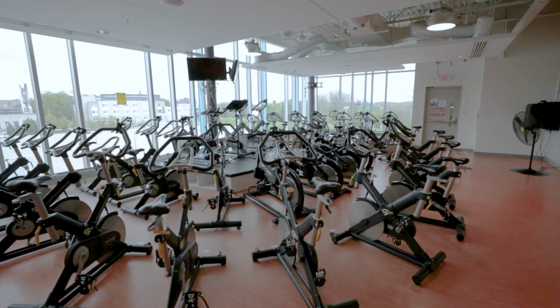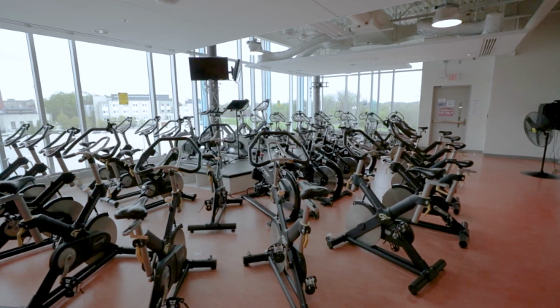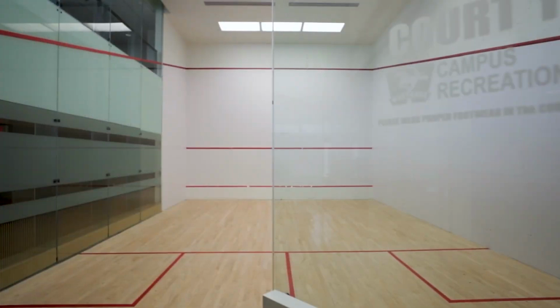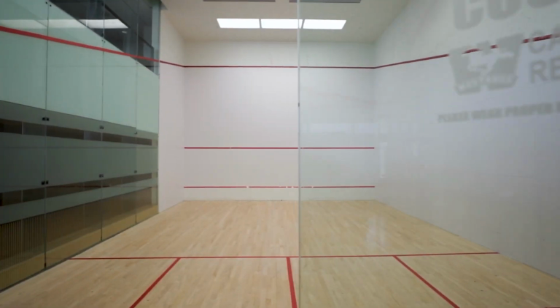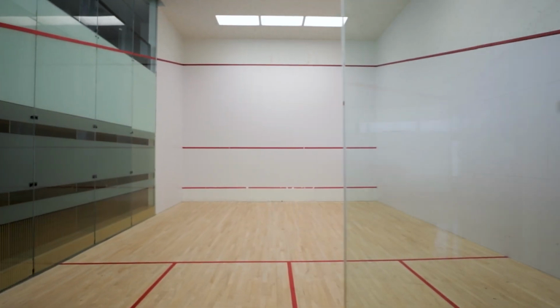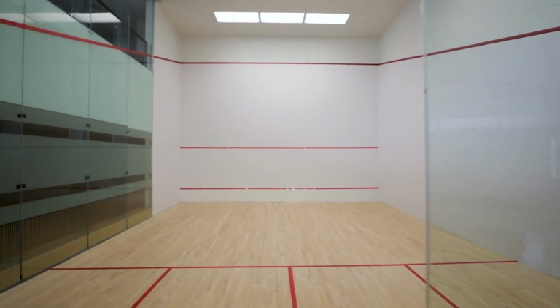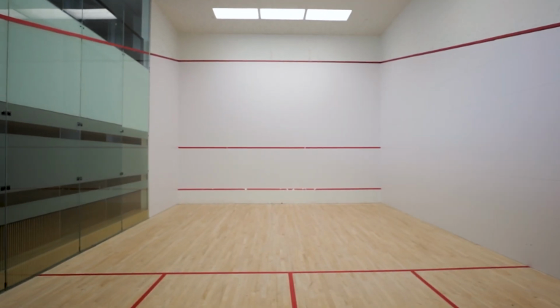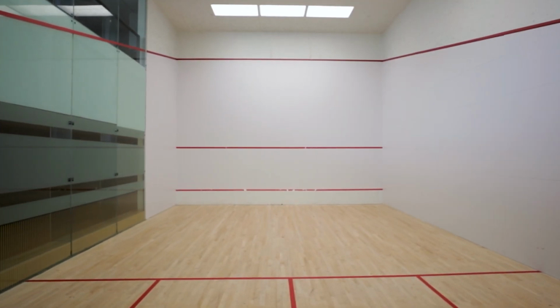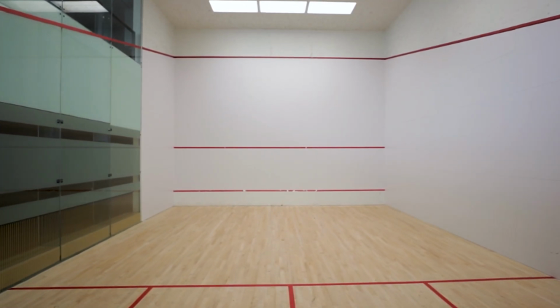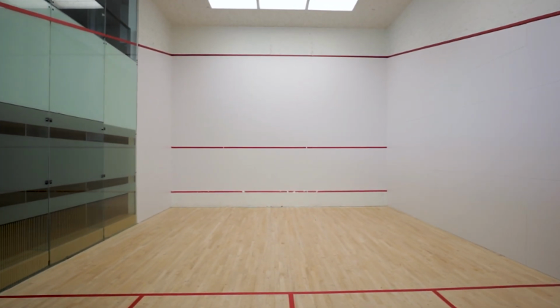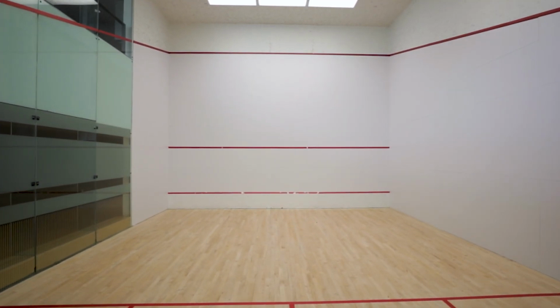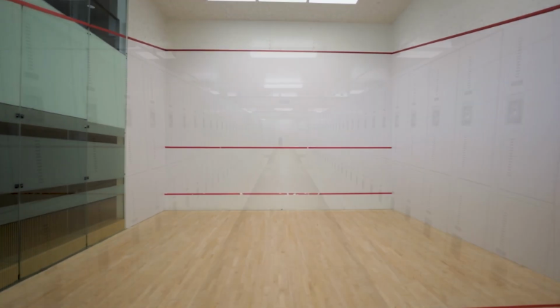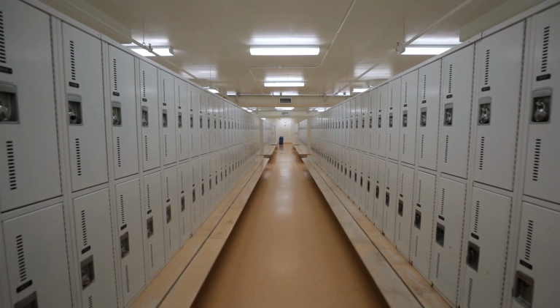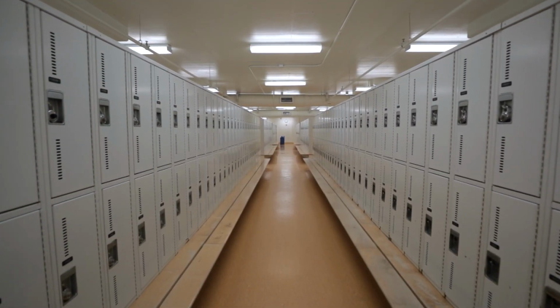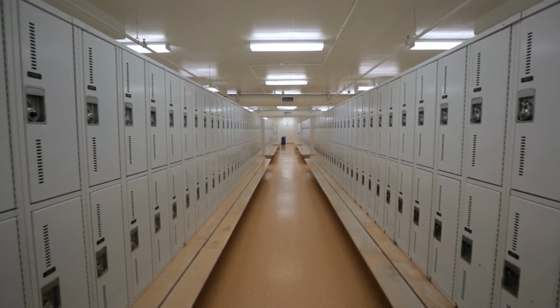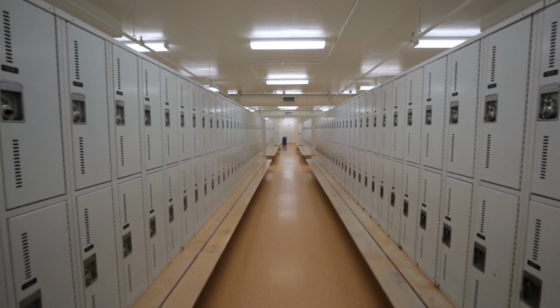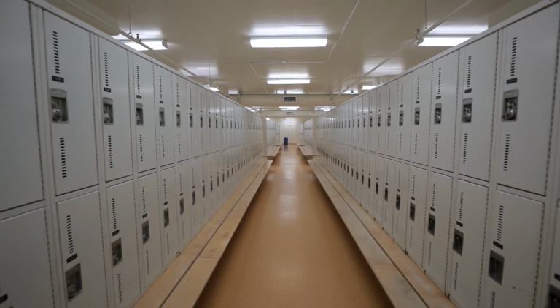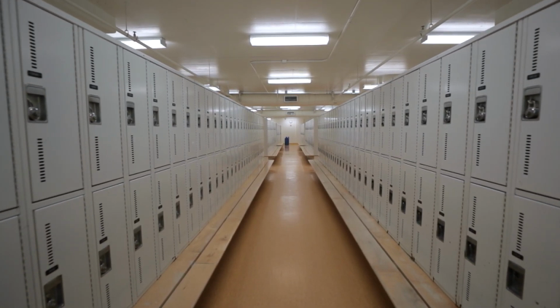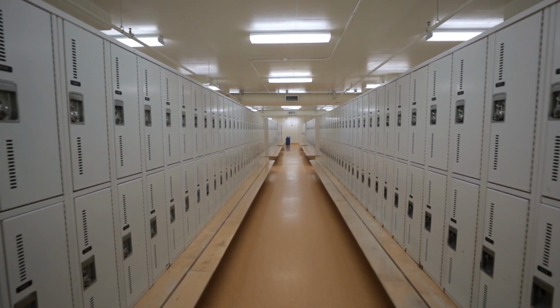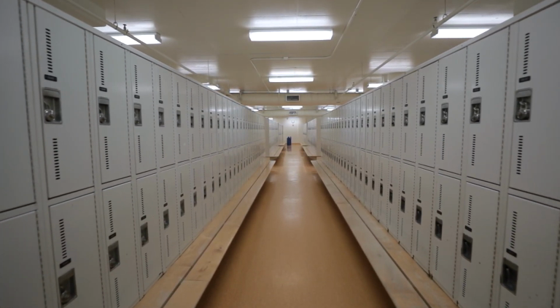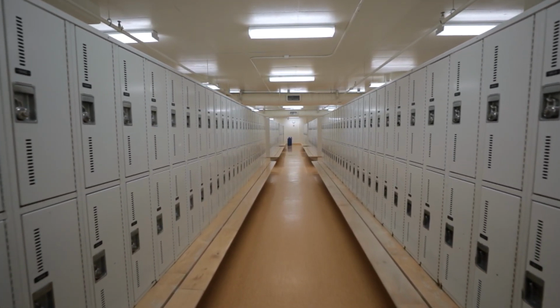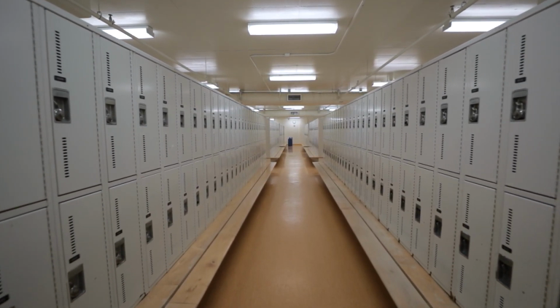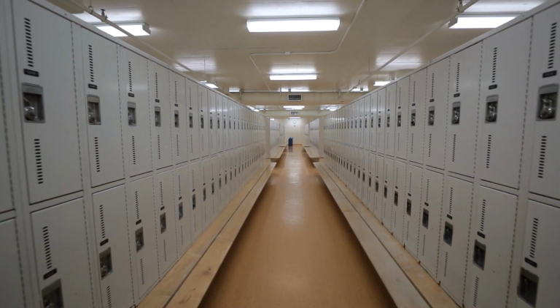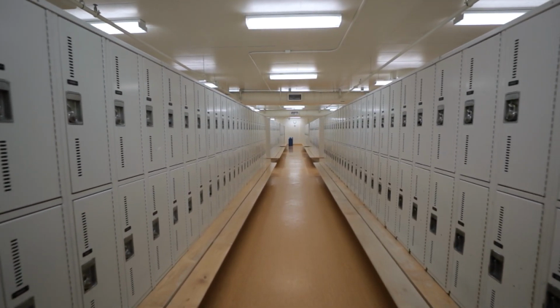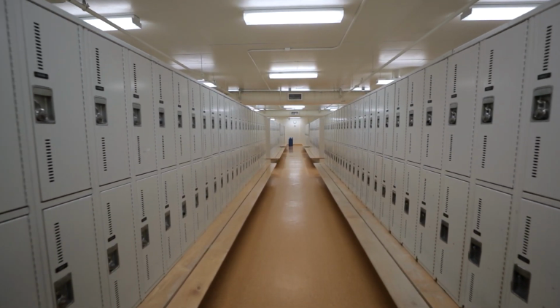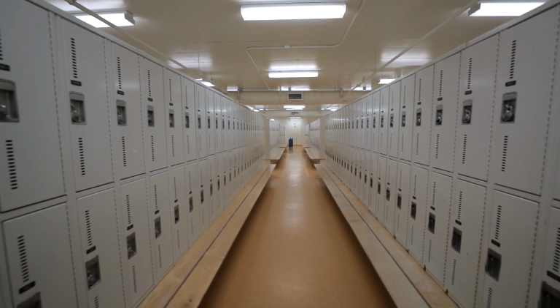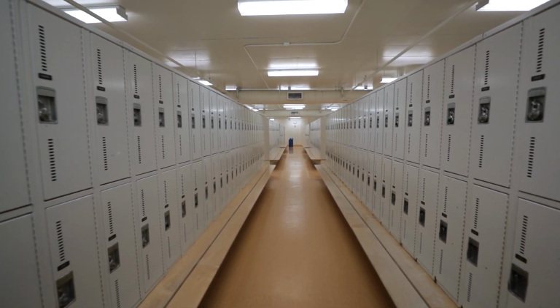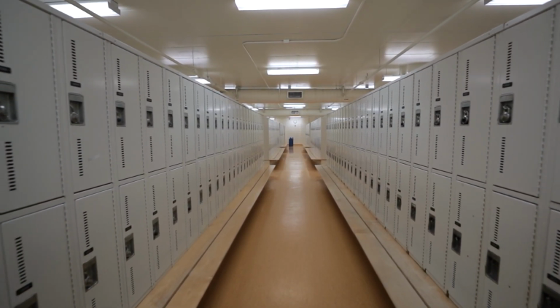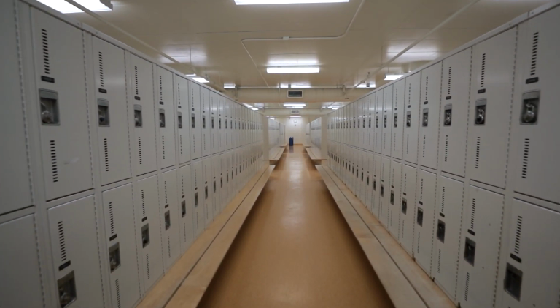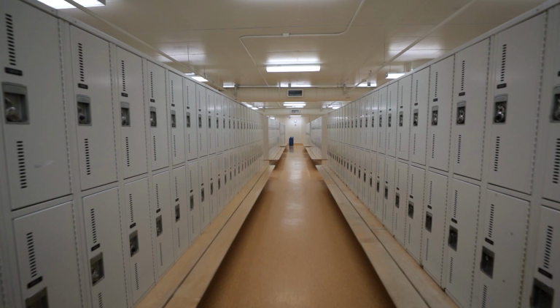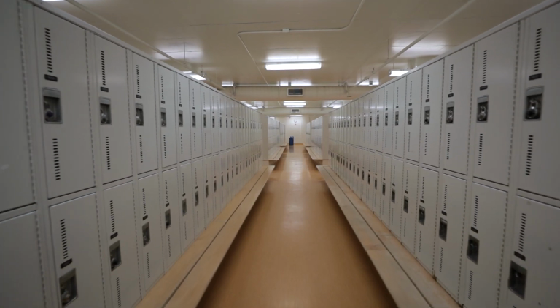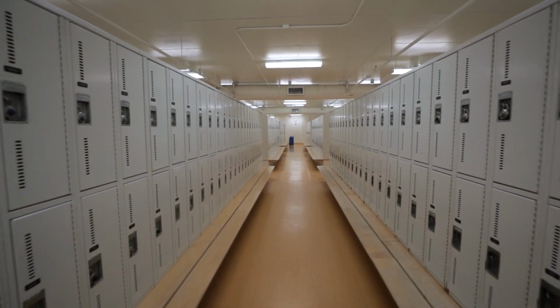Our facility has six squash courts available by reservation. Change rooms are open for members during our regular hours of operation. Mobile devices are not permitted to be used while in the changing rooms.